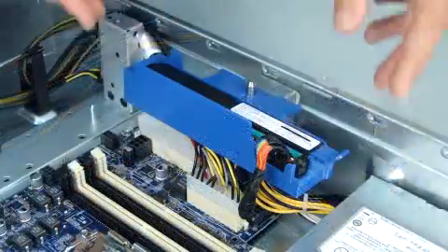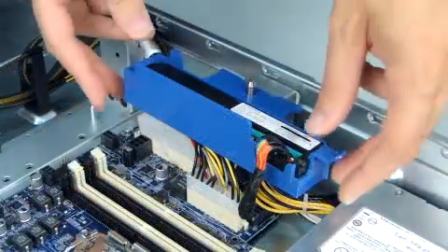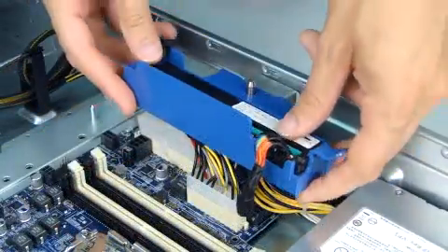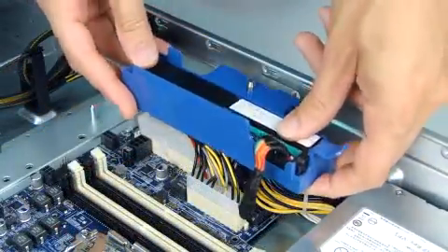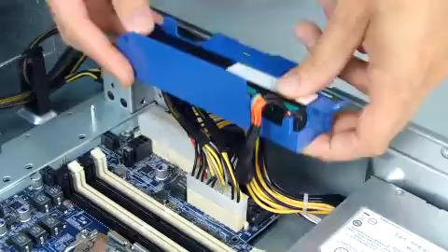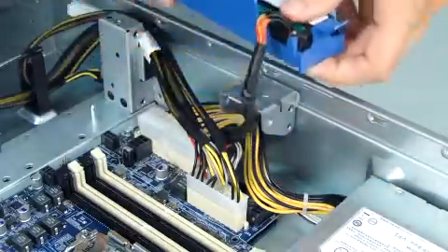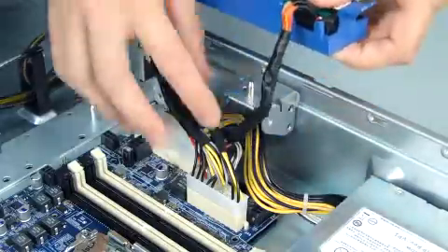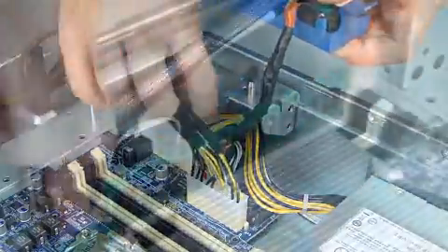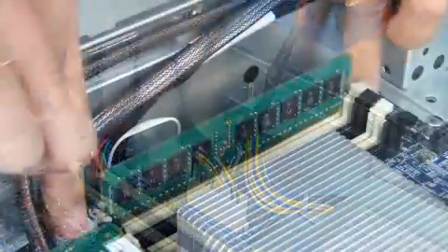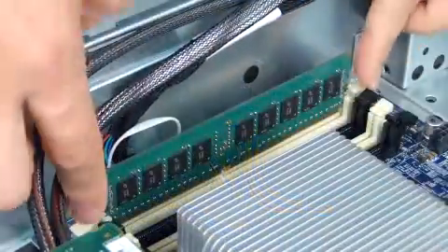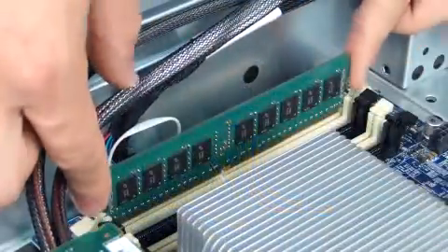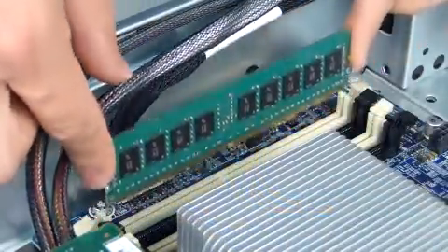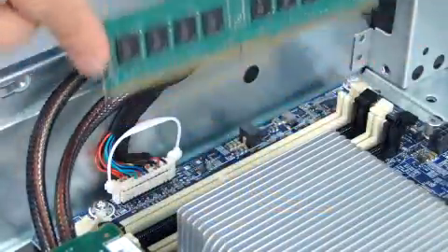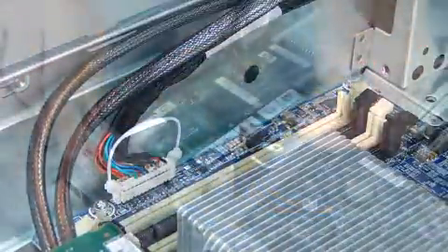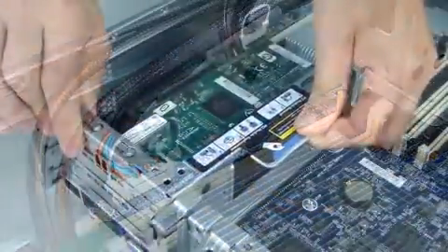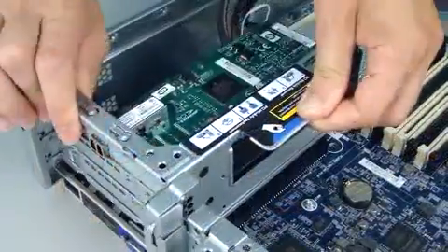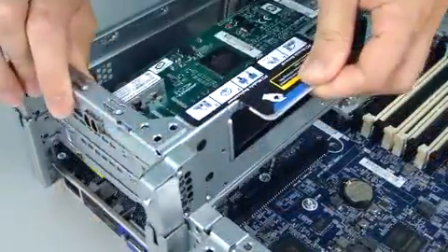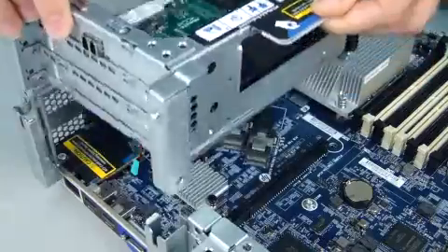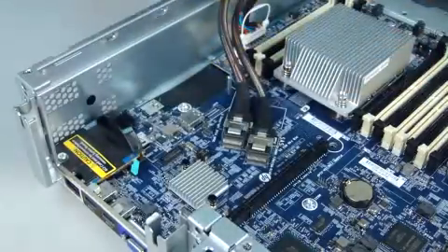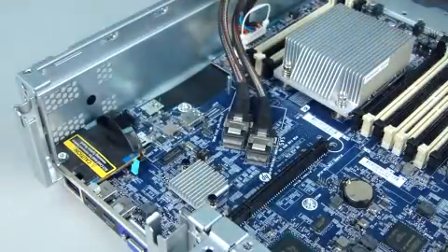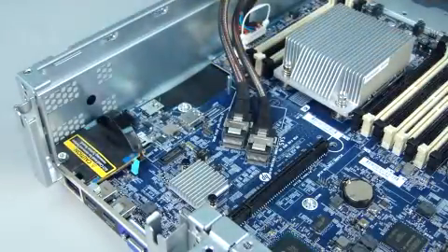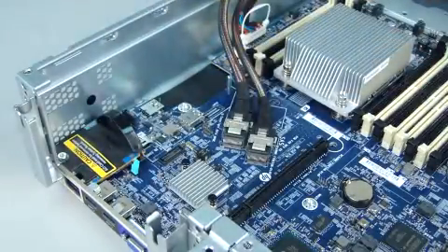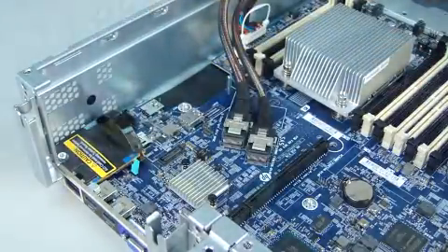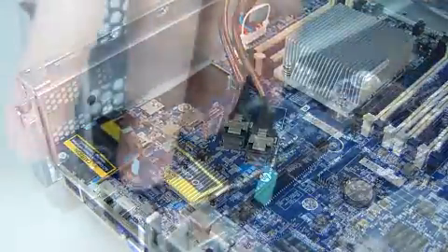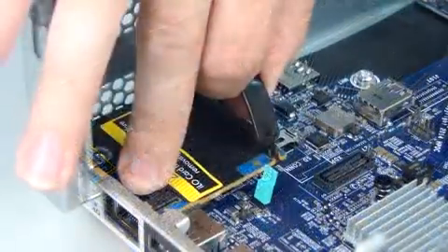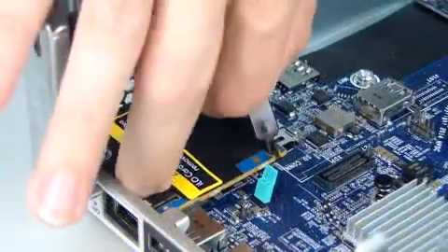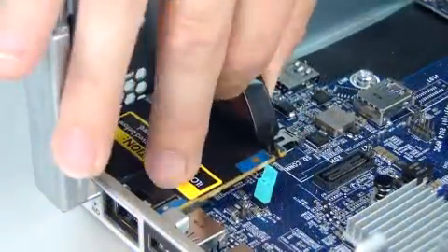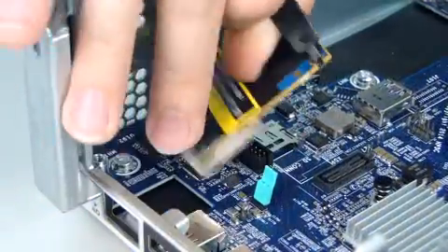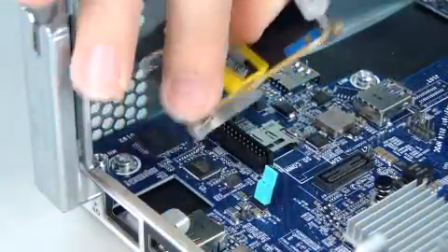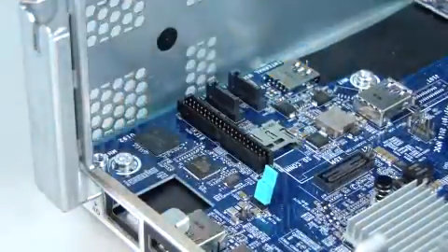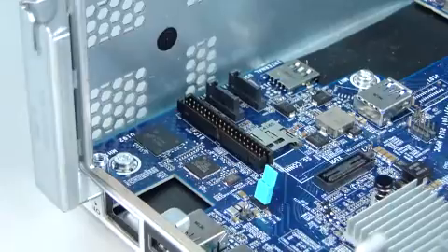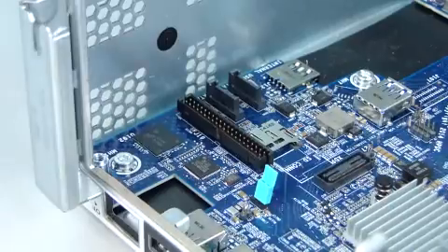Remove the HP Smart Storage battery. Remove the DIMMs. Remove the PCI riser cage with expansion boards. Remove the HP dedicated iLO management module.